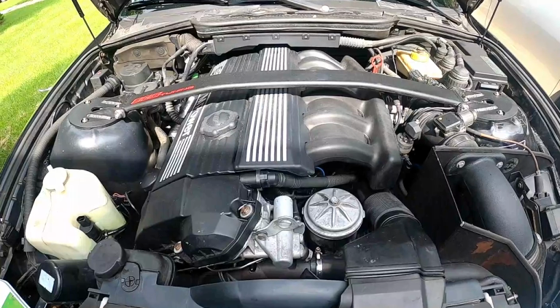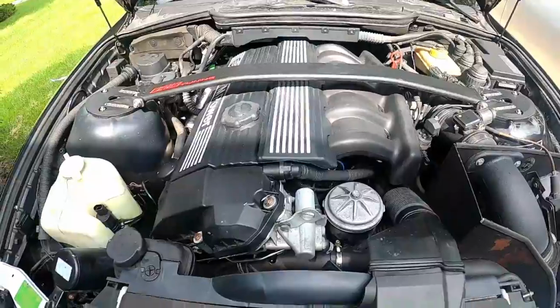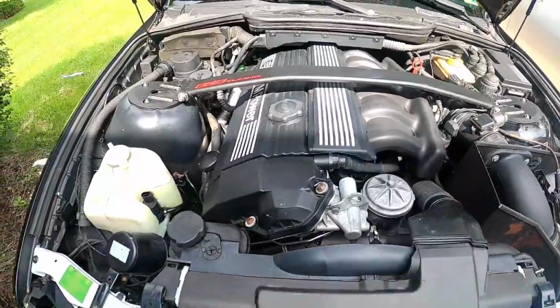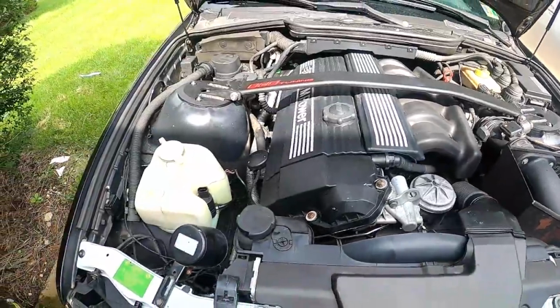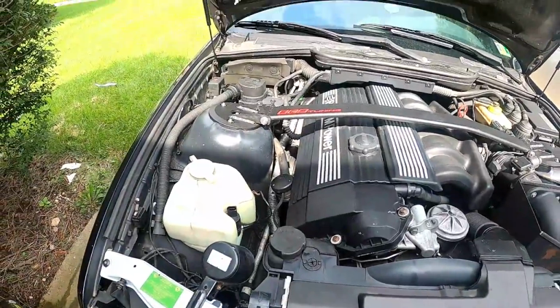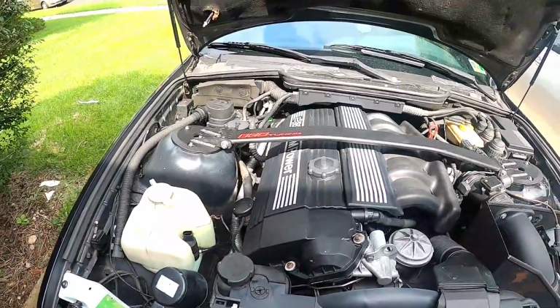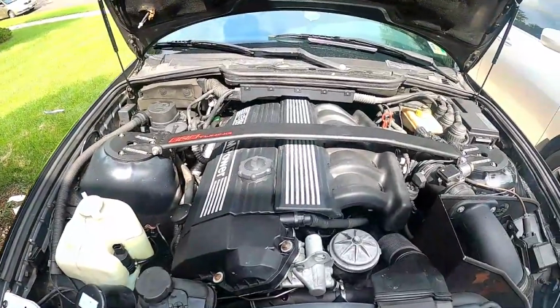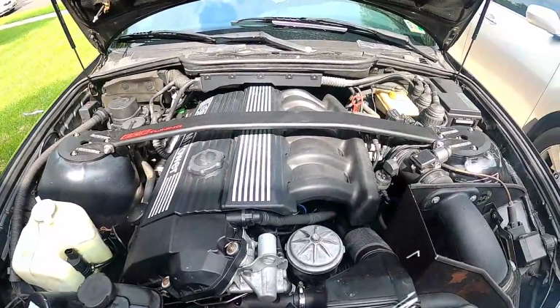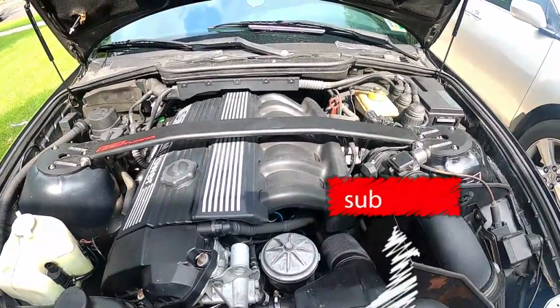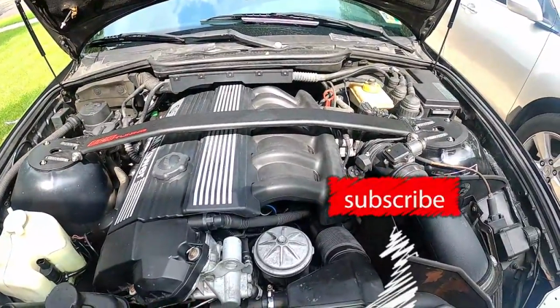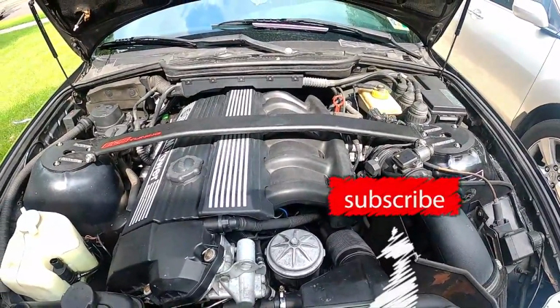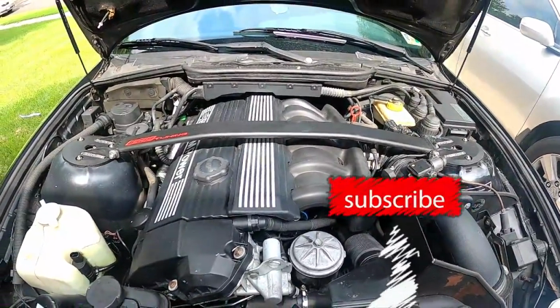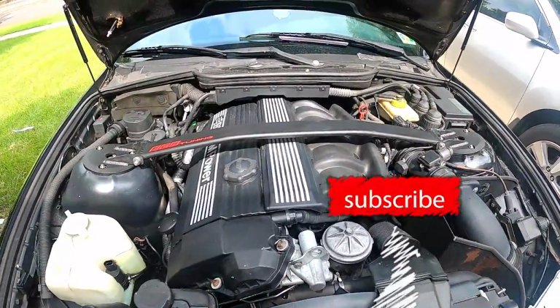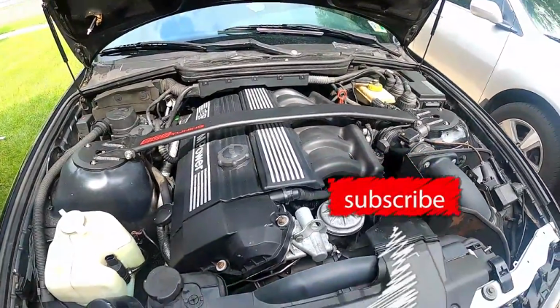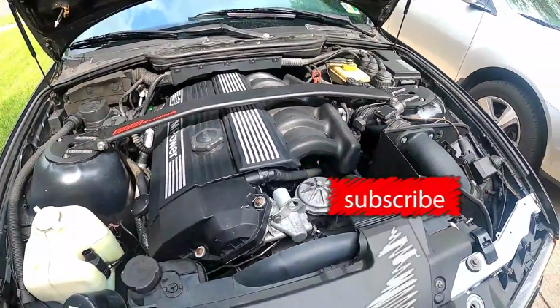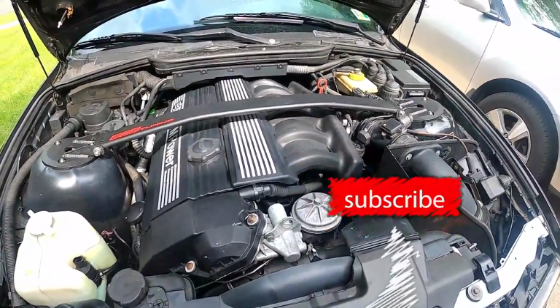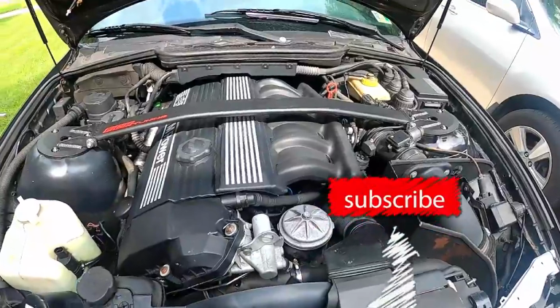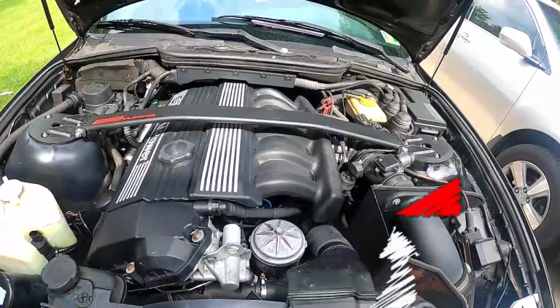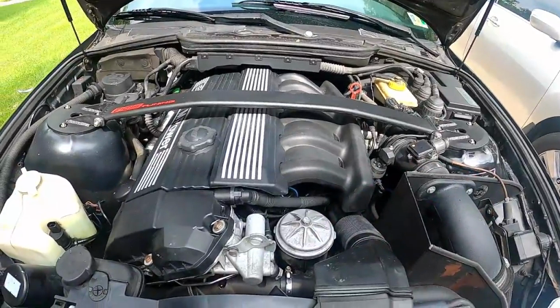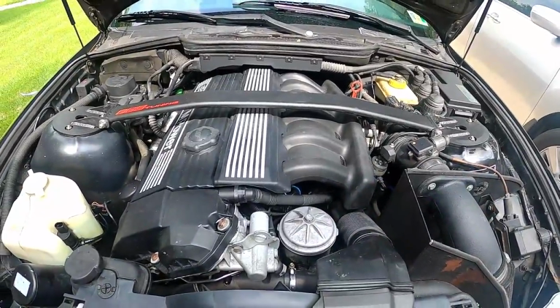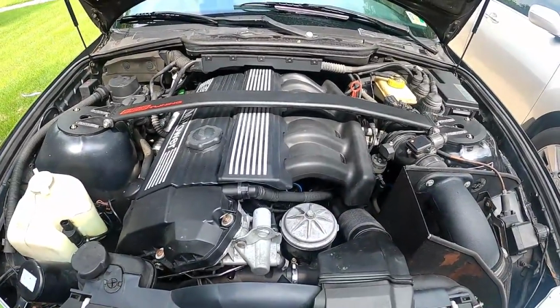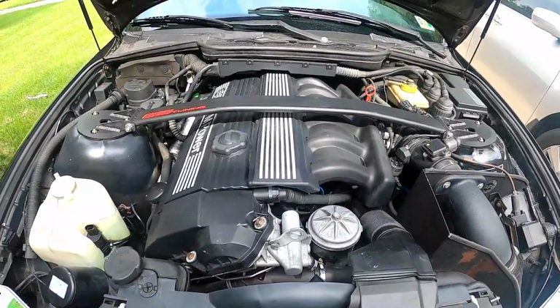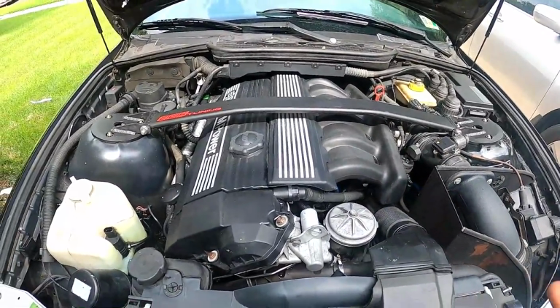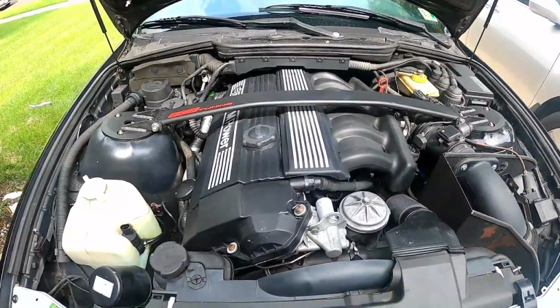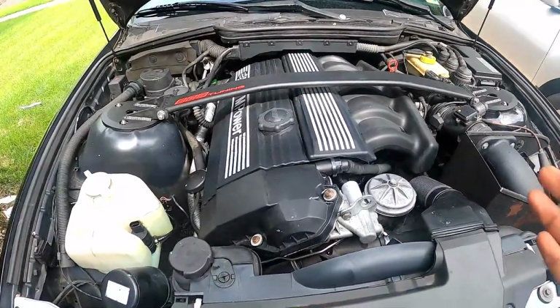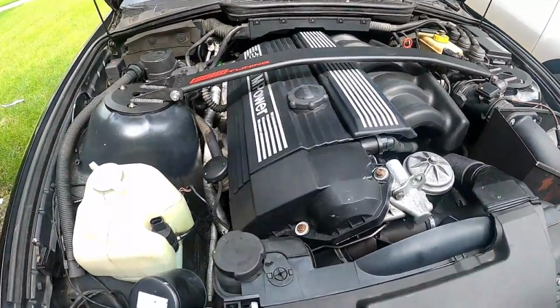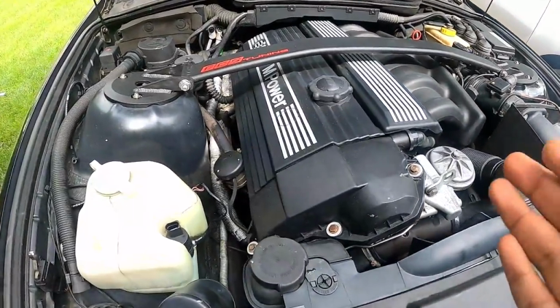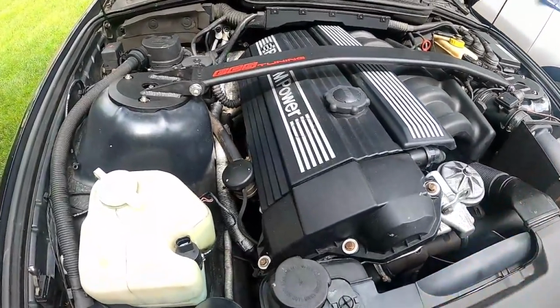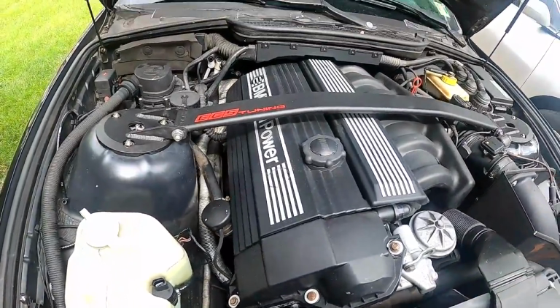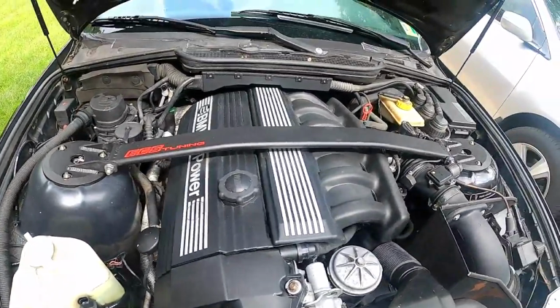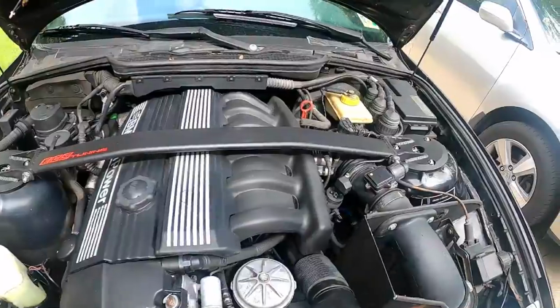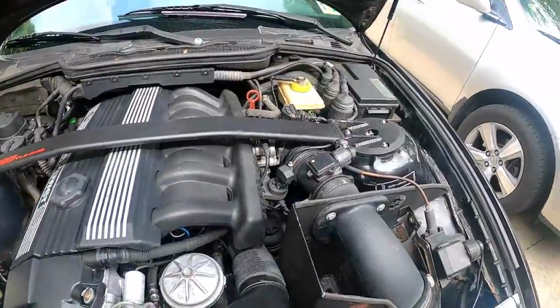If this is the first time you stop by the channel, make sure that you subscribe and like. This is a sponsored video by Super Clean — they provided me this product to use to clean the grease on my car, and this is the final product.